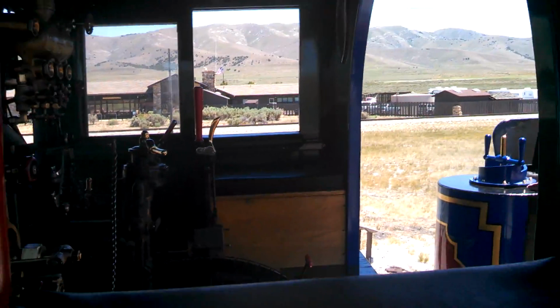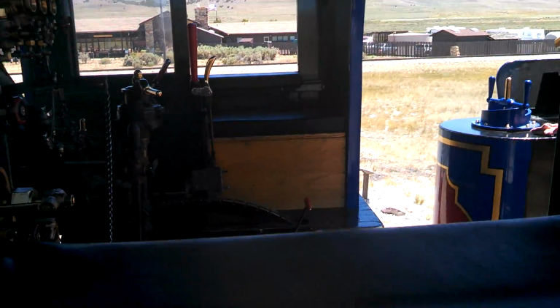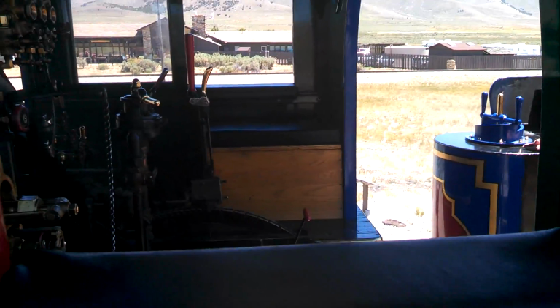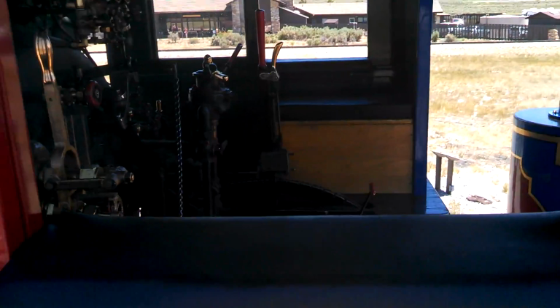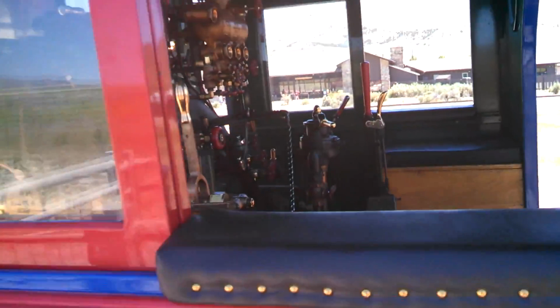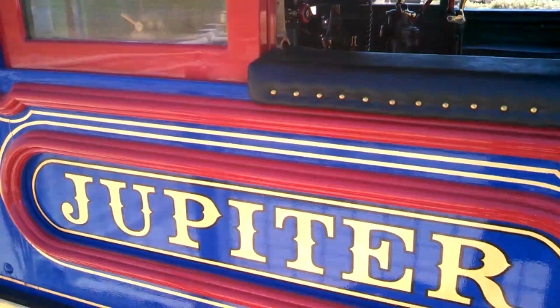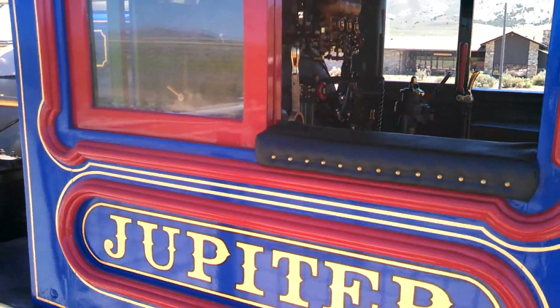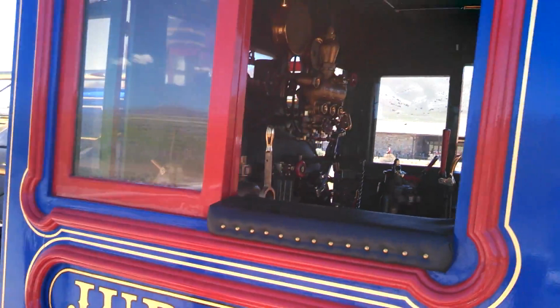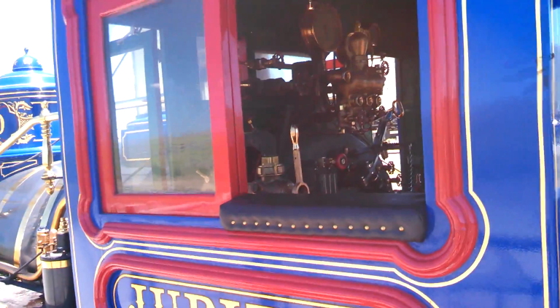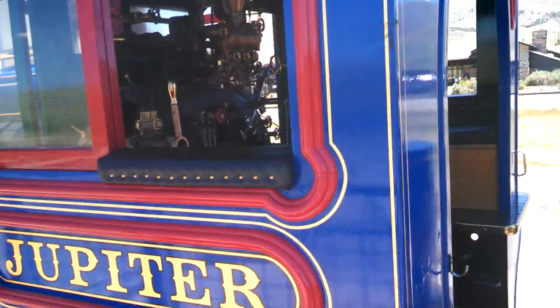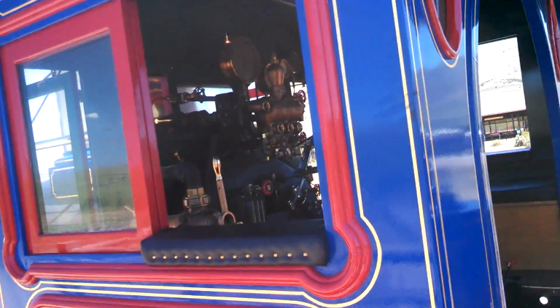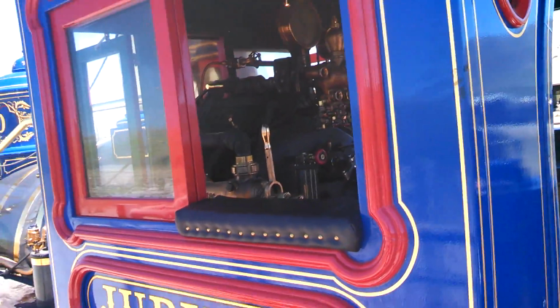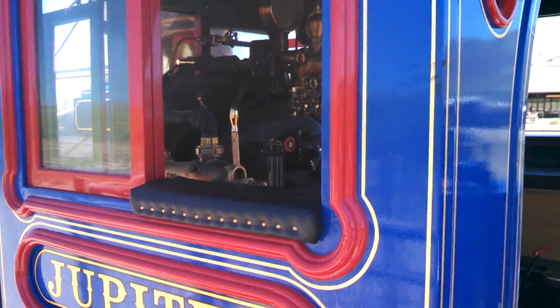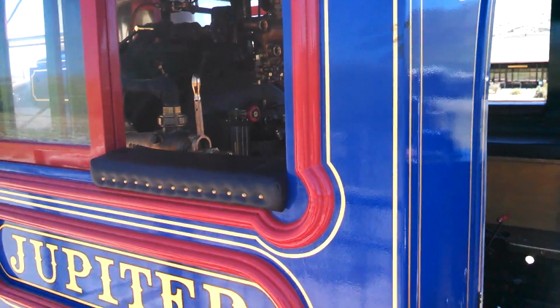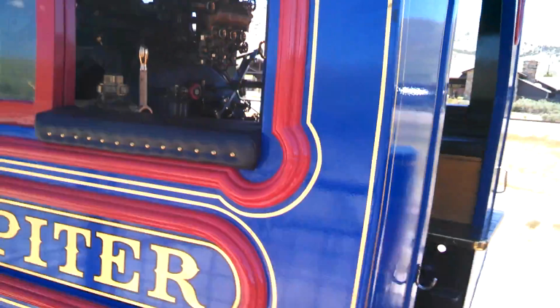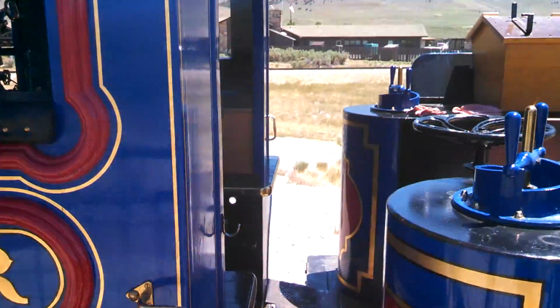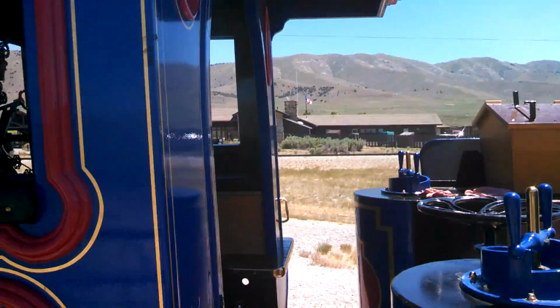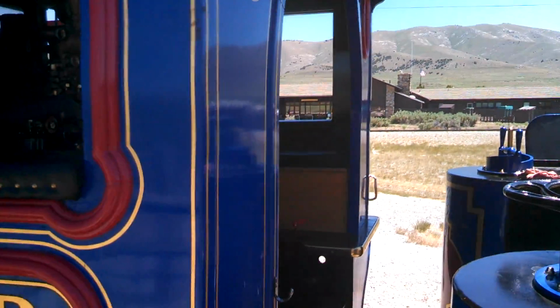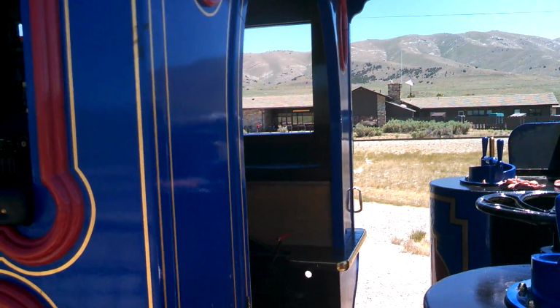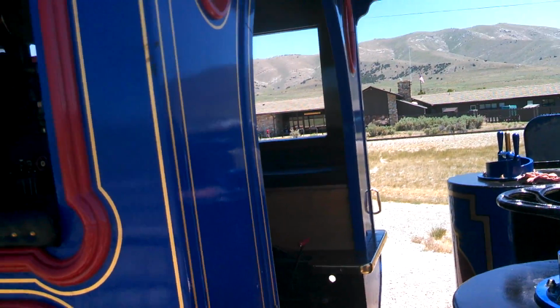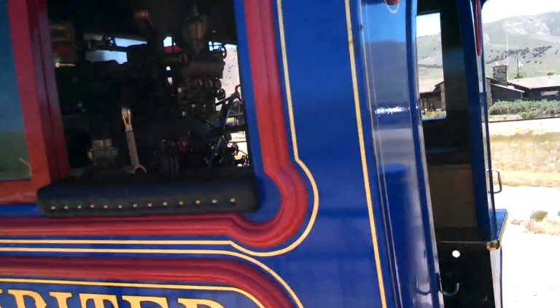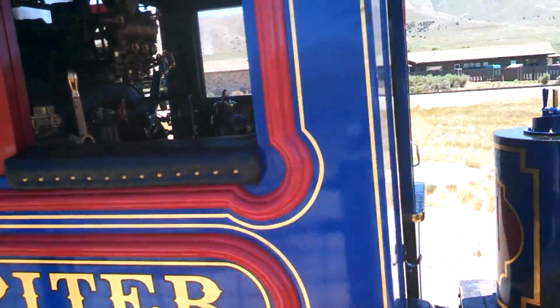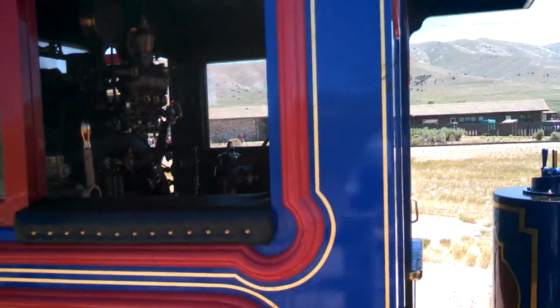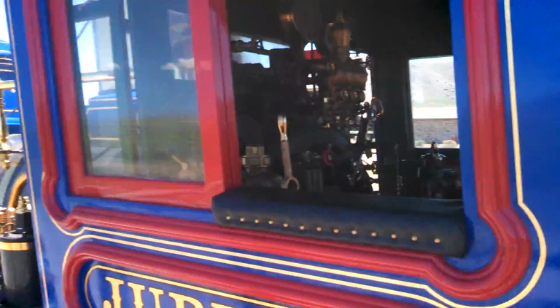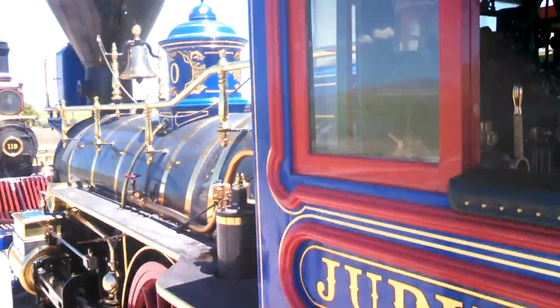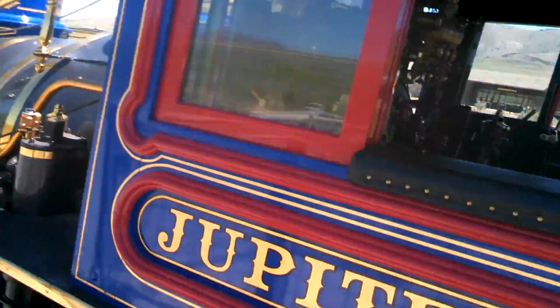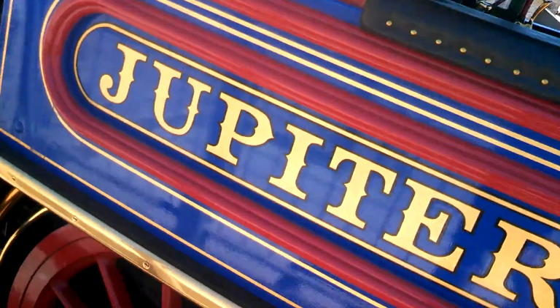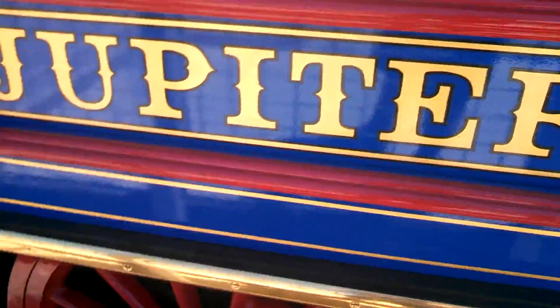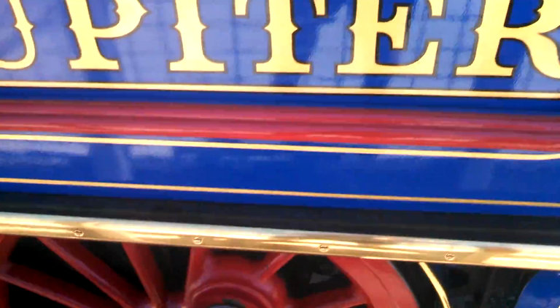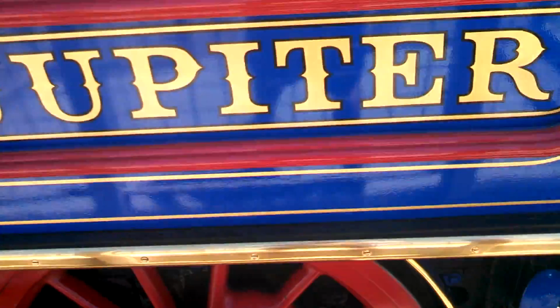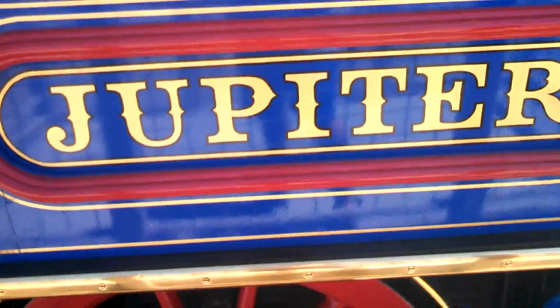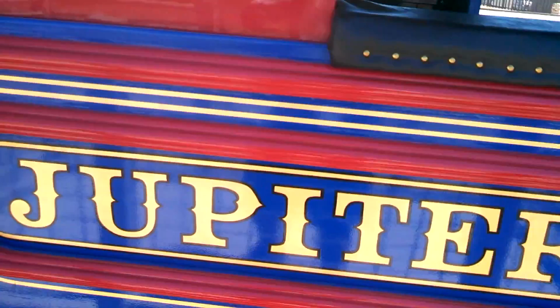The inside of it is more complicated than the Union Pacific's. And here's the close-up of Jupiter.